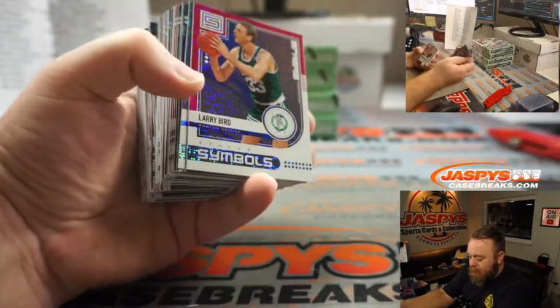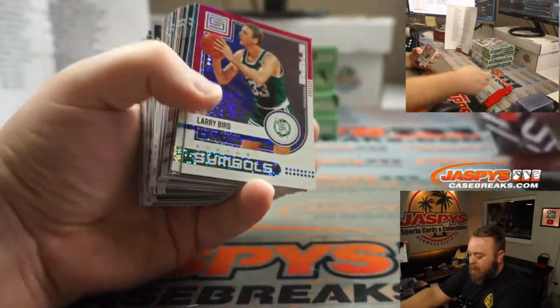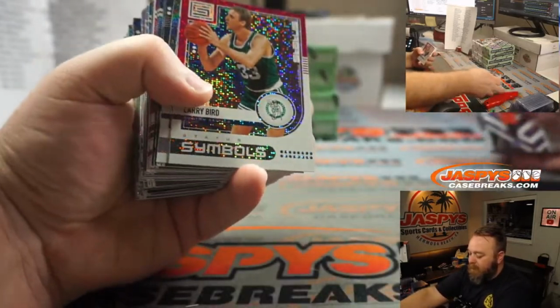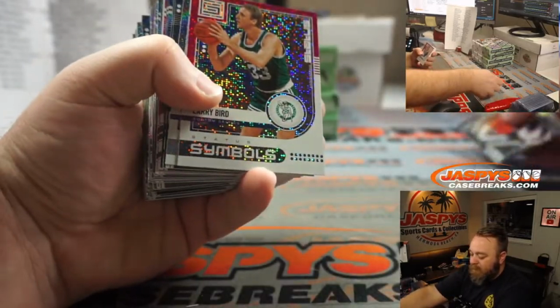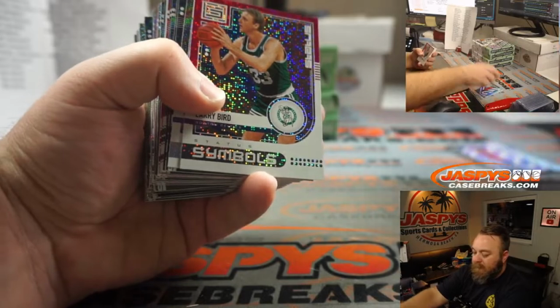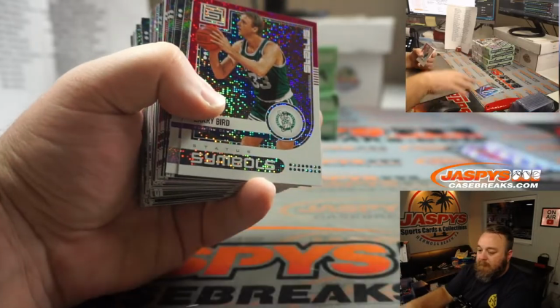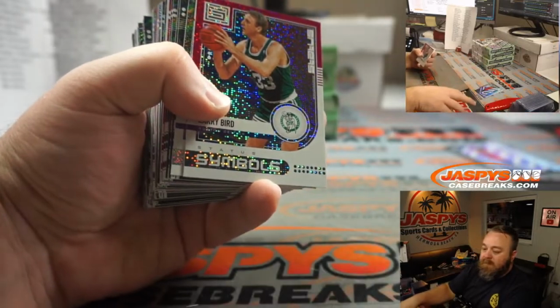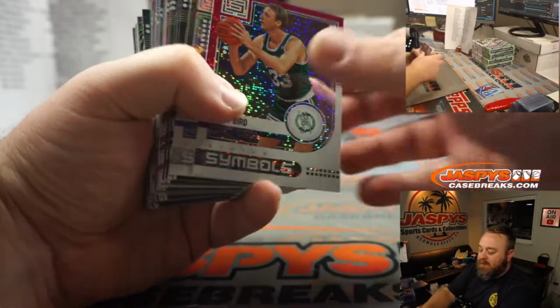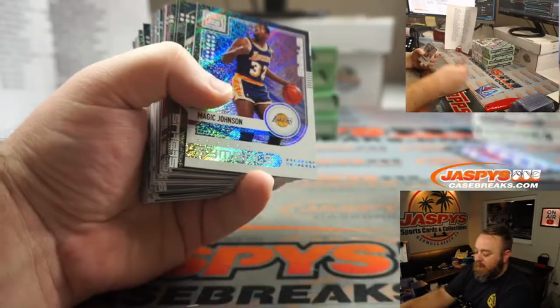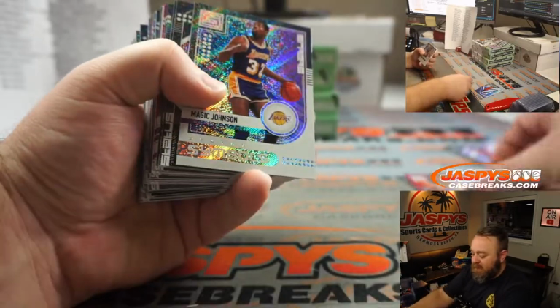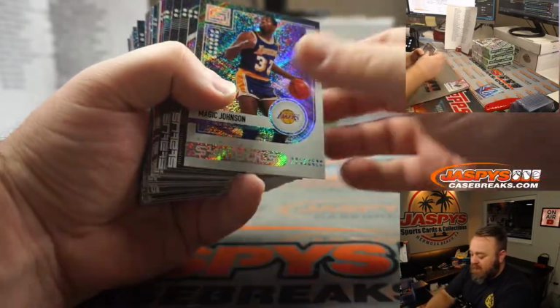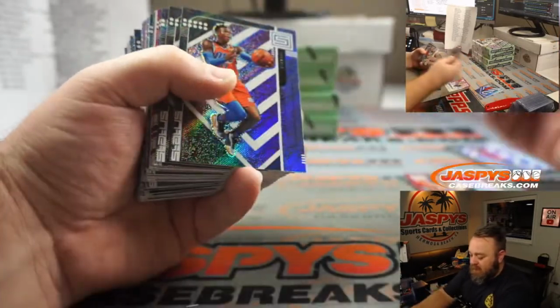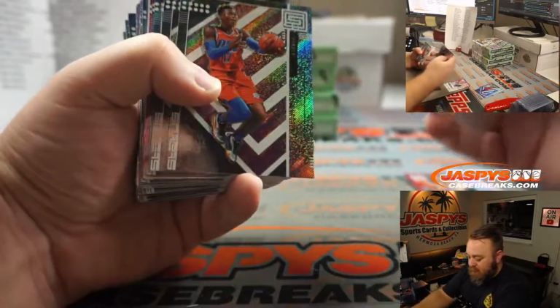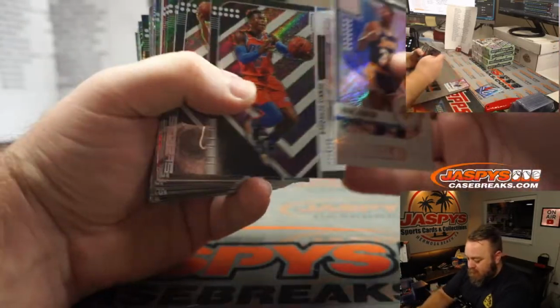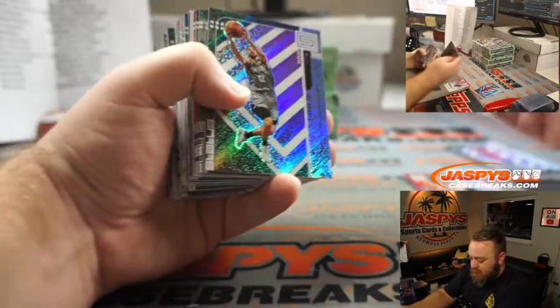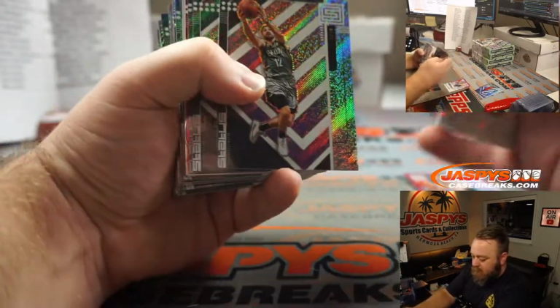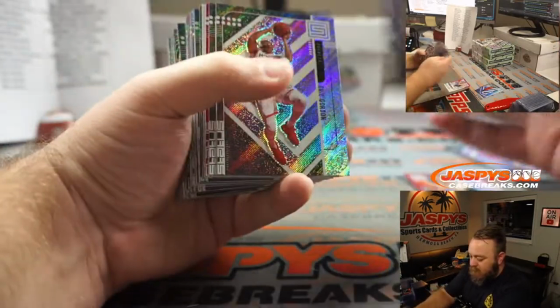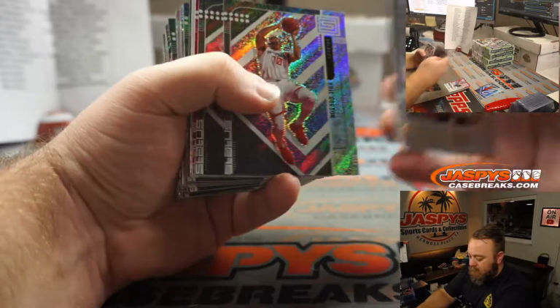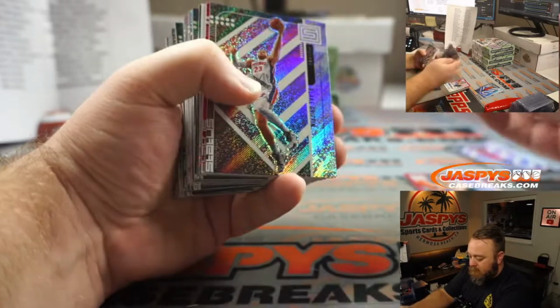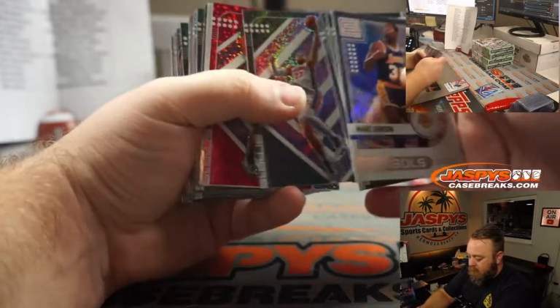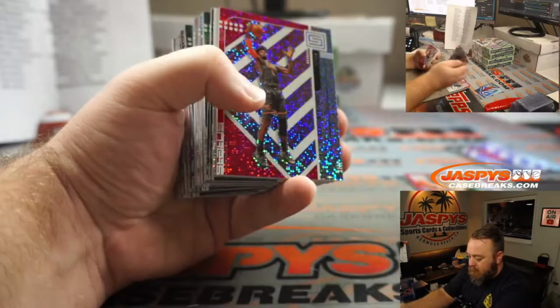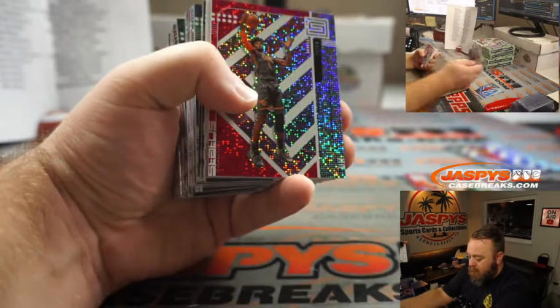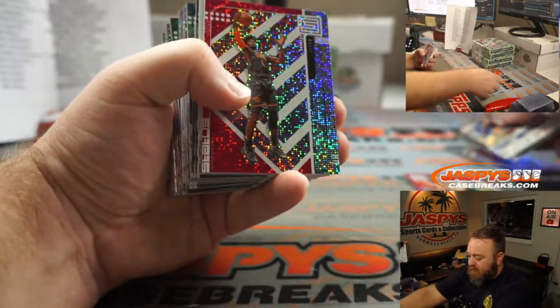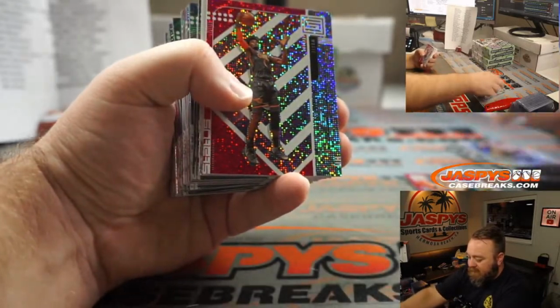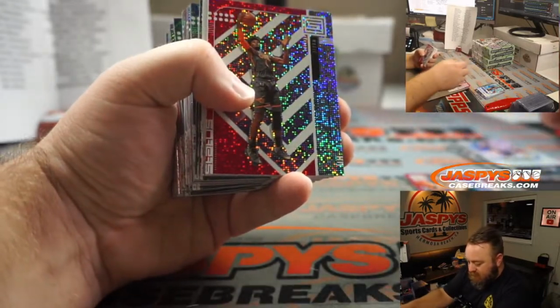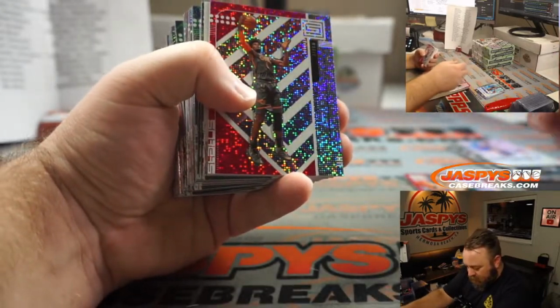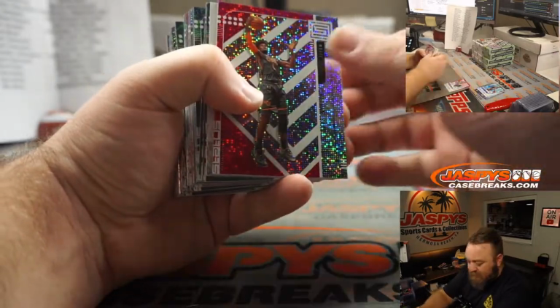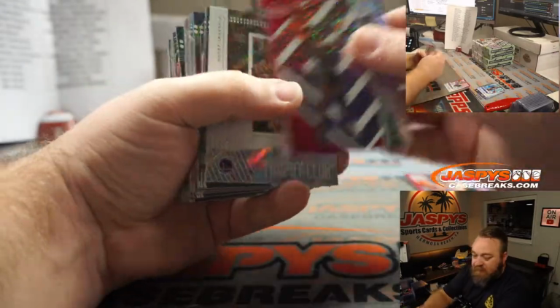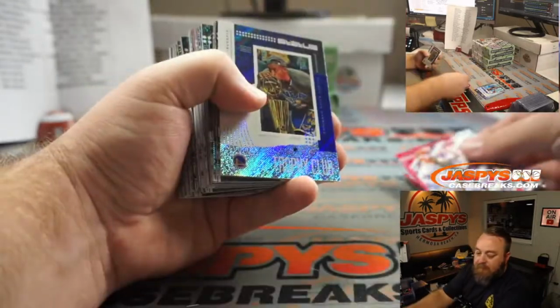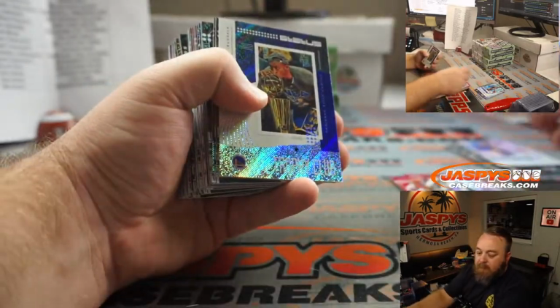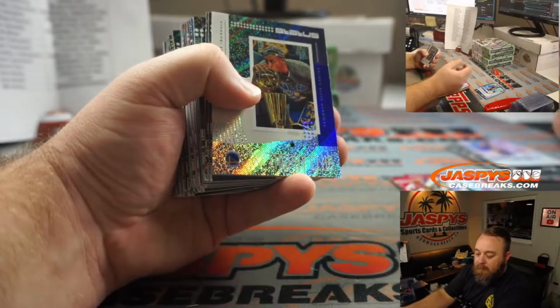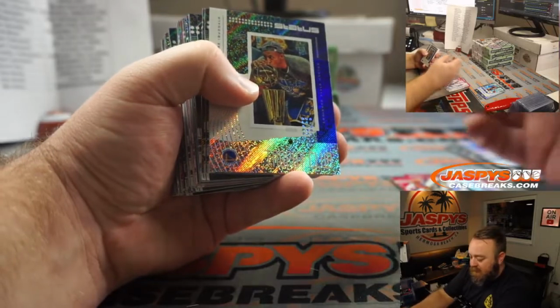Larry Bird Pink, Celtics — Matthew Parsons. Jonathan Isaac for the Magic — Chad Meyer.